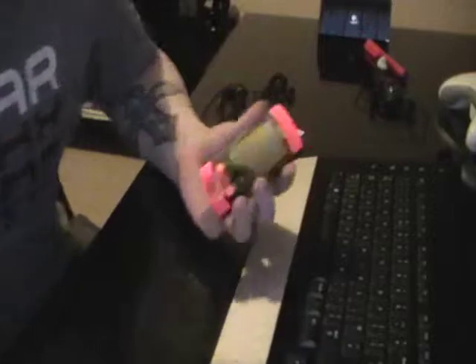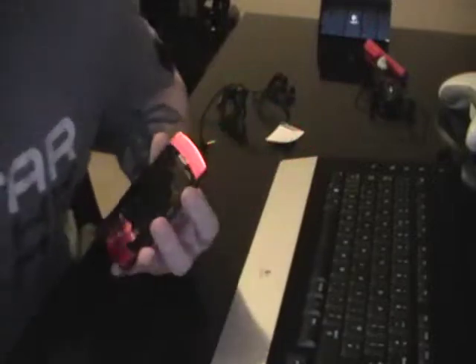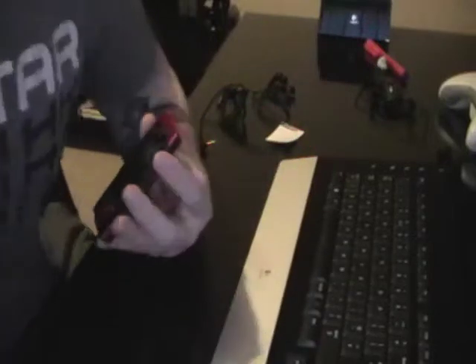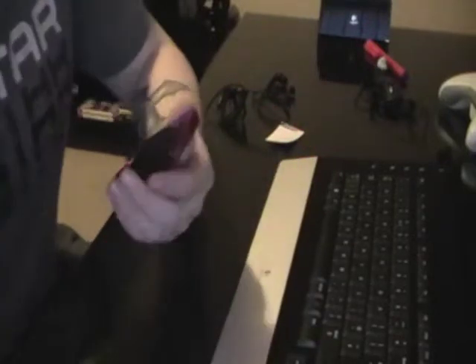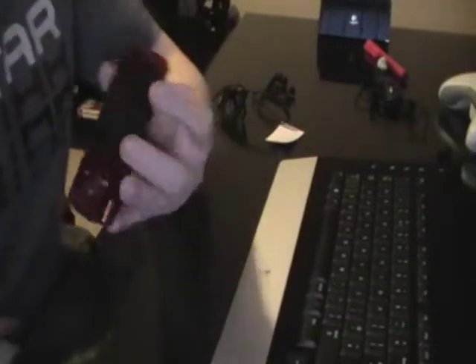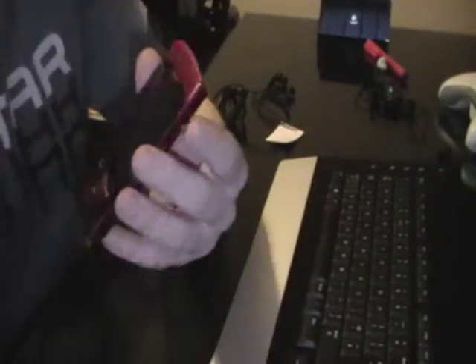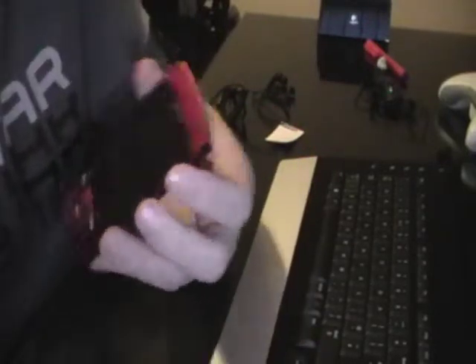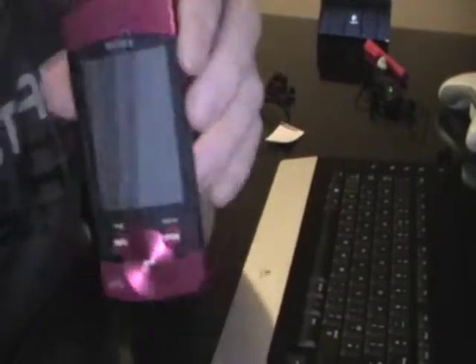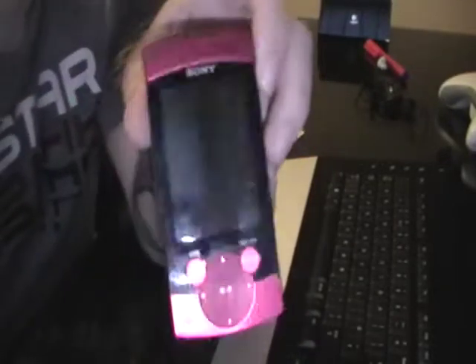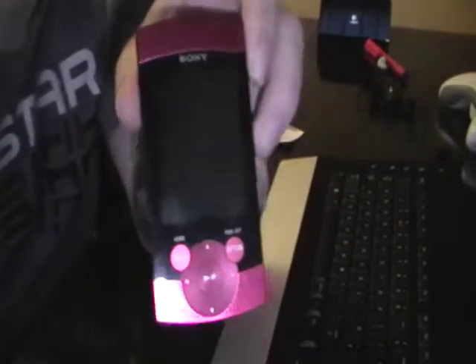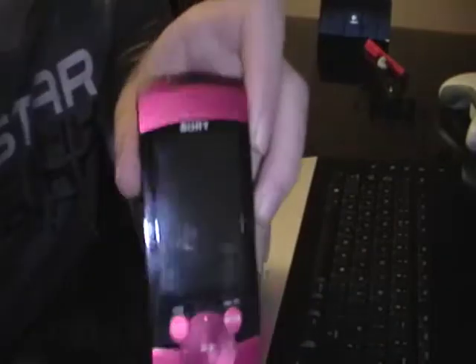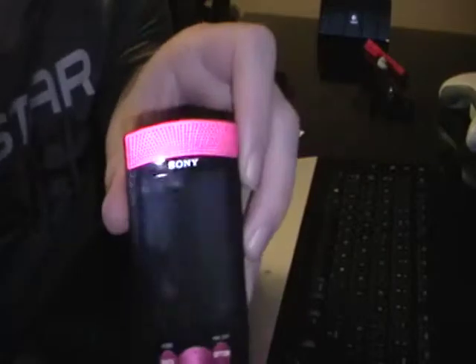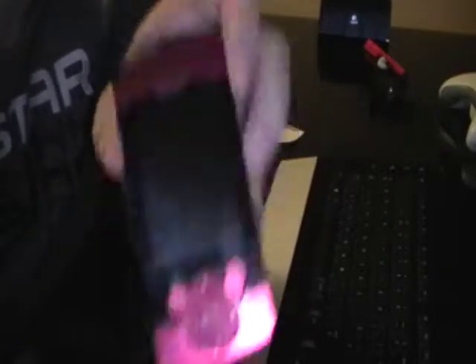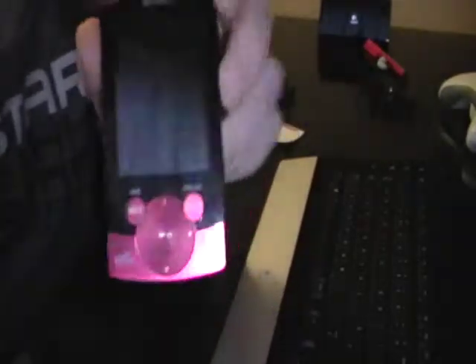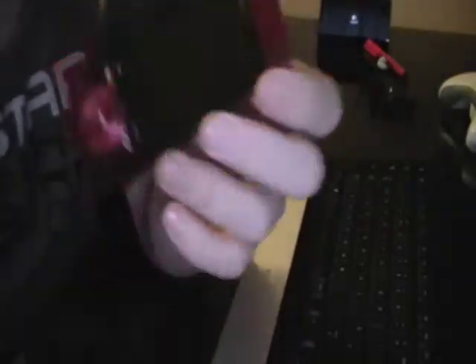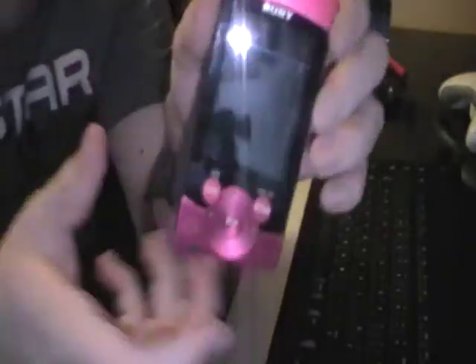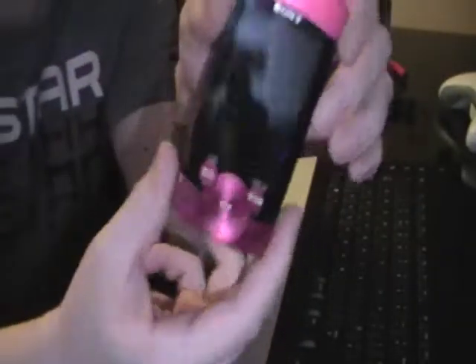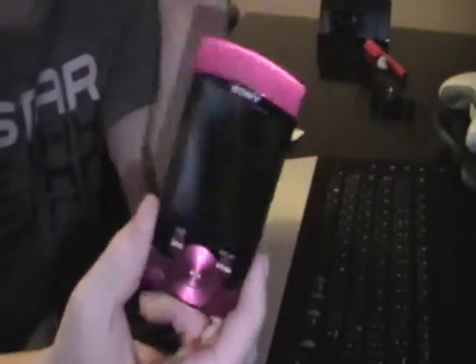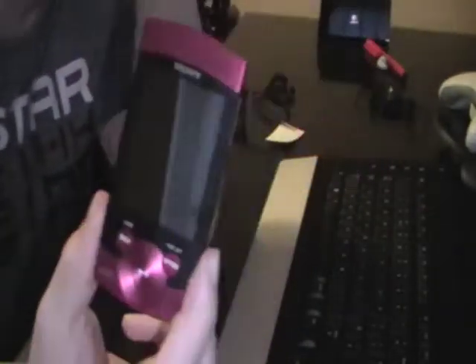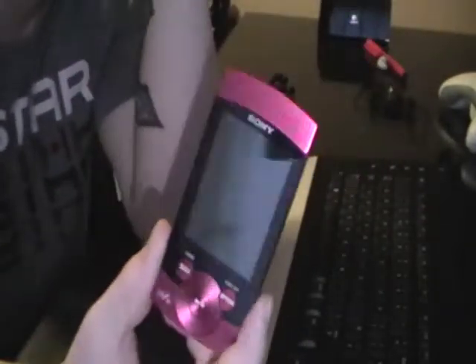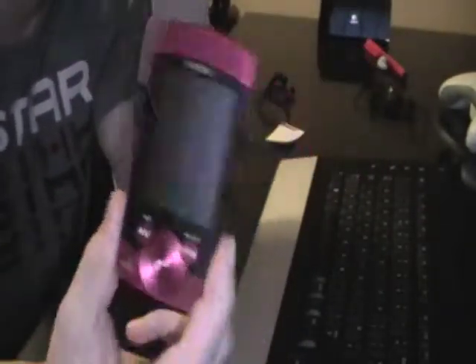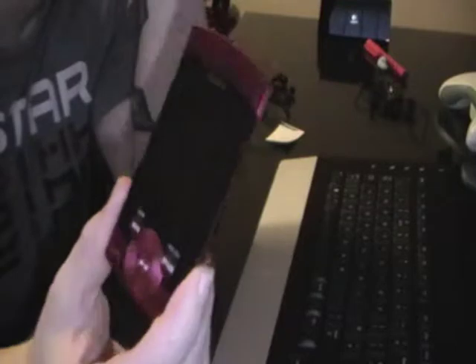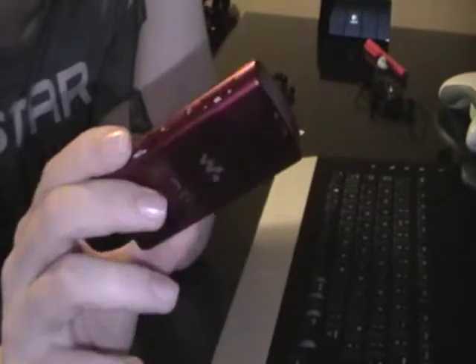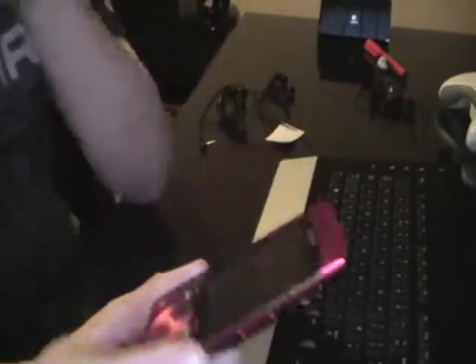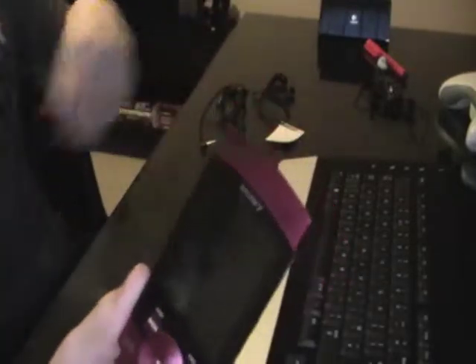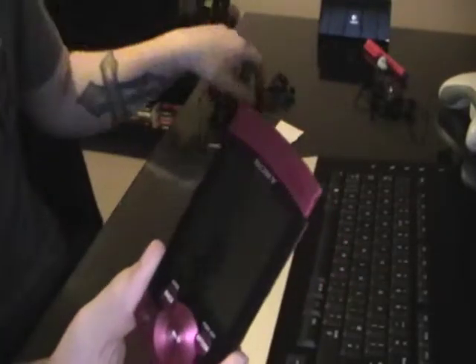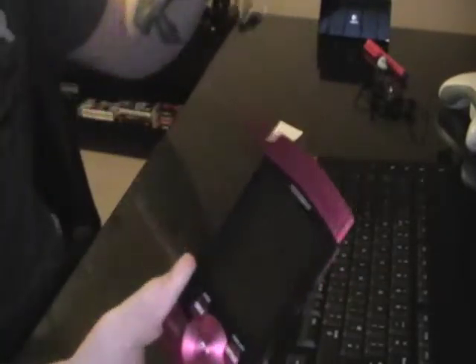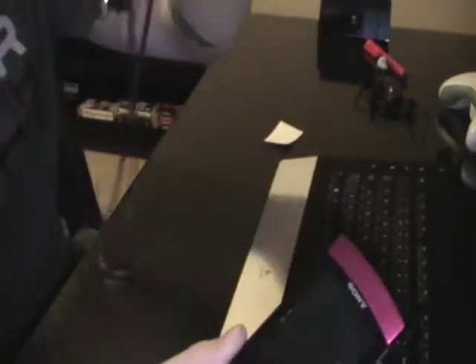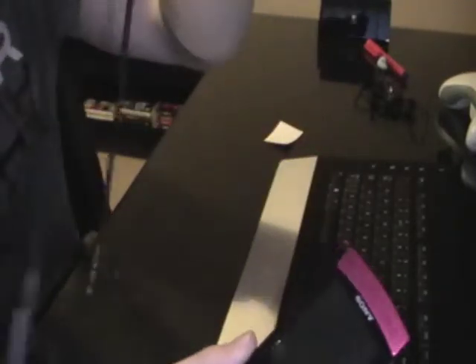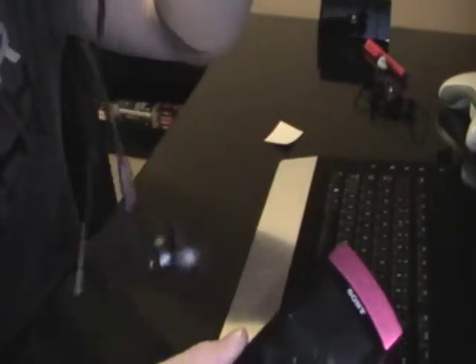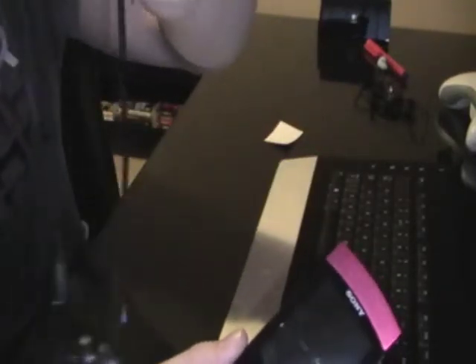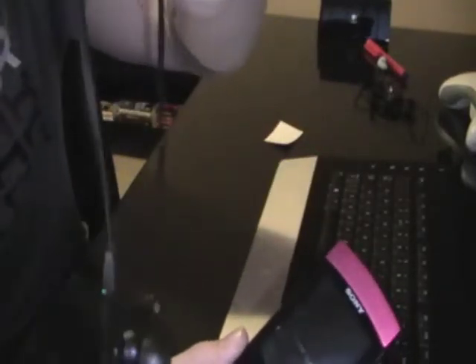Right, YouTube. I'm just going to do a quick video regarding my new MP3 player. You can see the Sony one I bought. If you look at my videos, I've actually just recently done an unboxing video on this, along with Sony headphones which I bought as well.